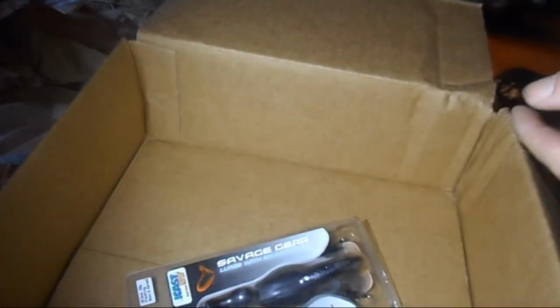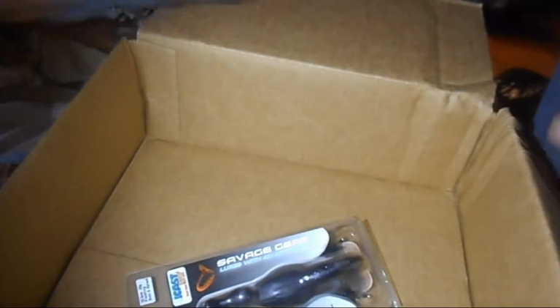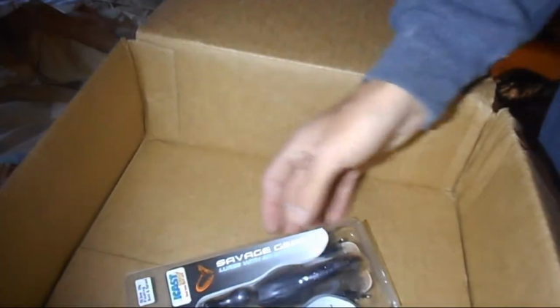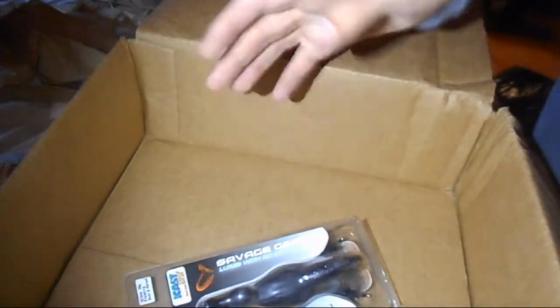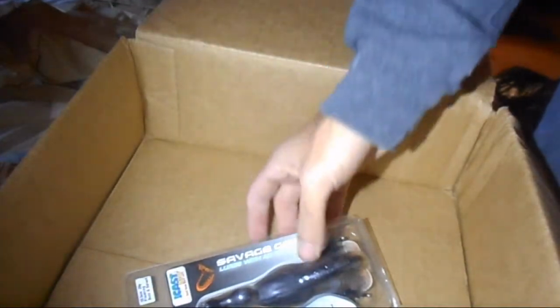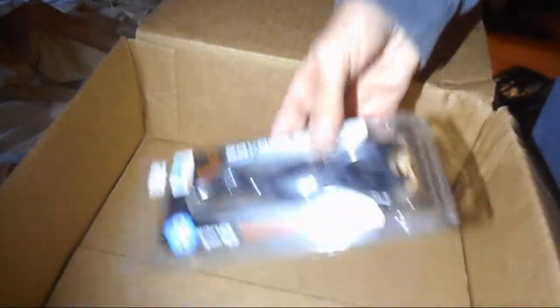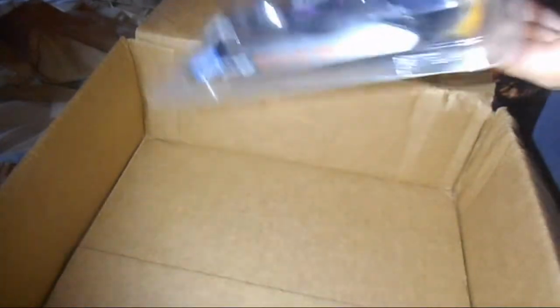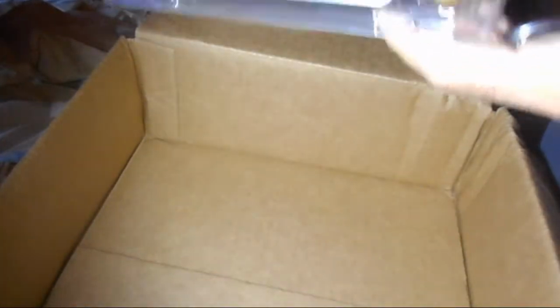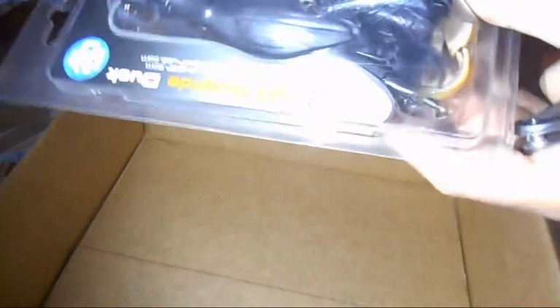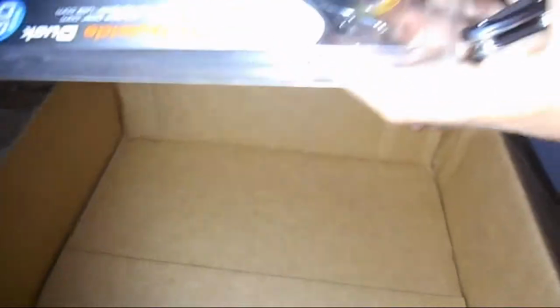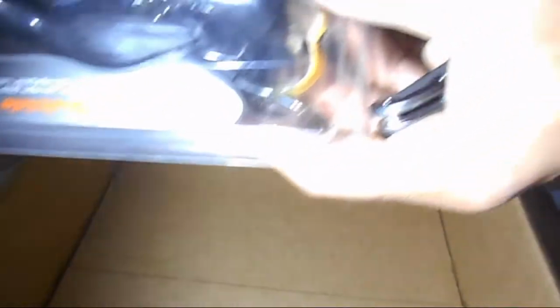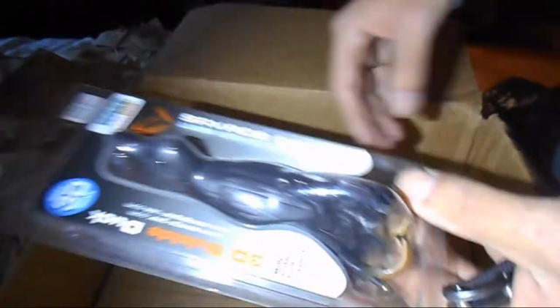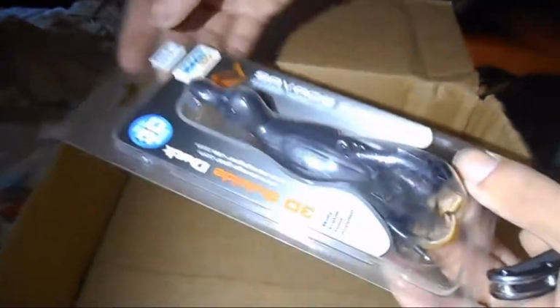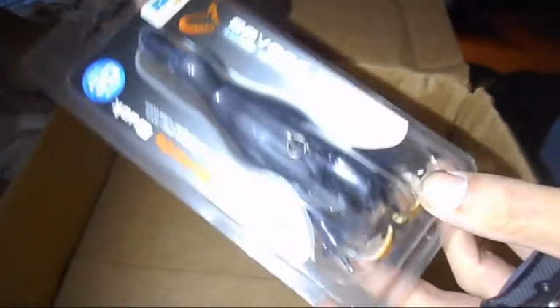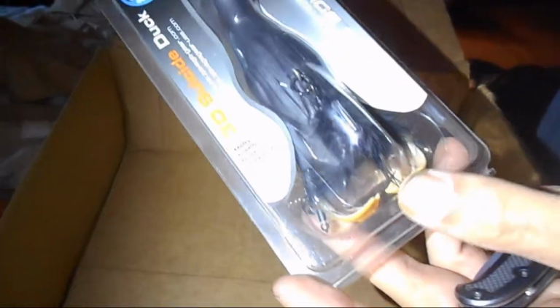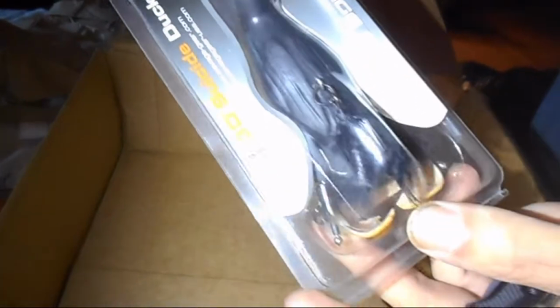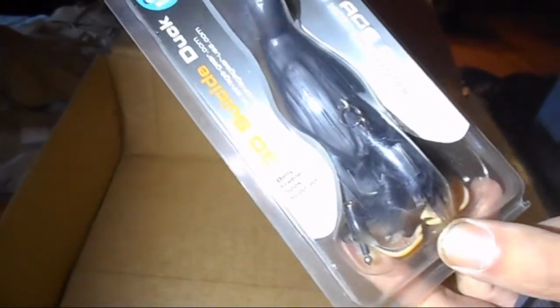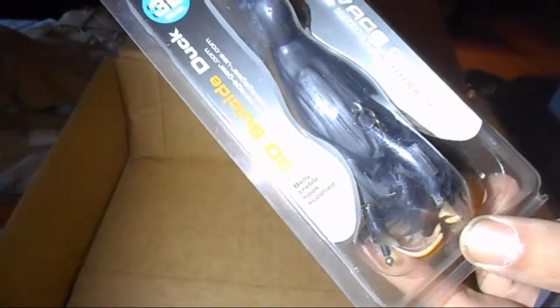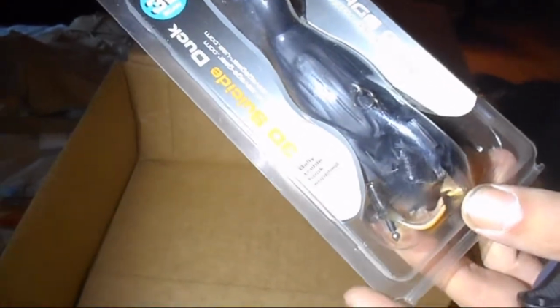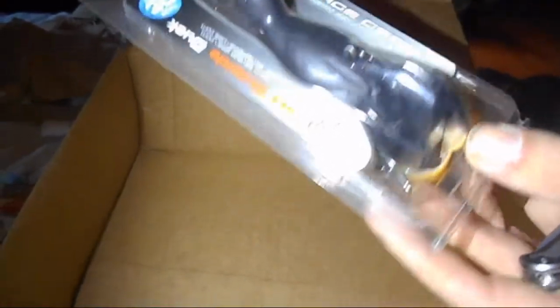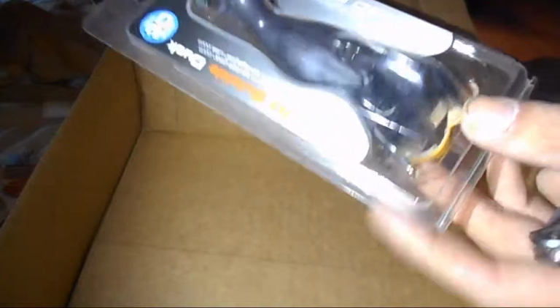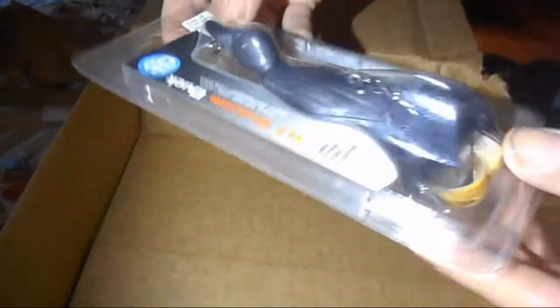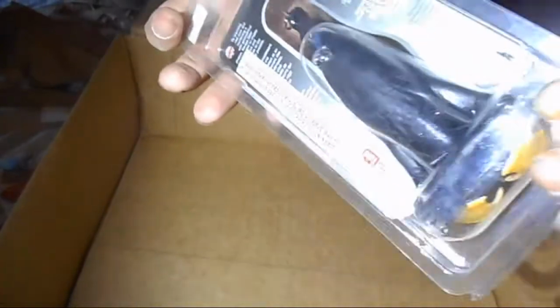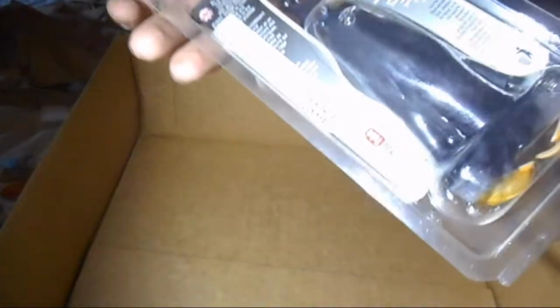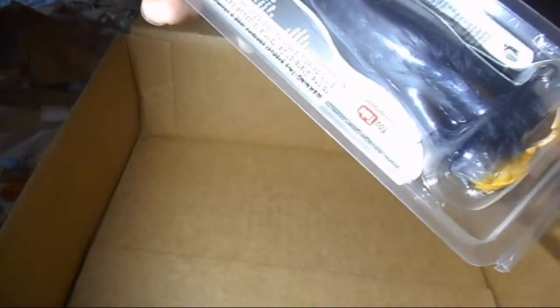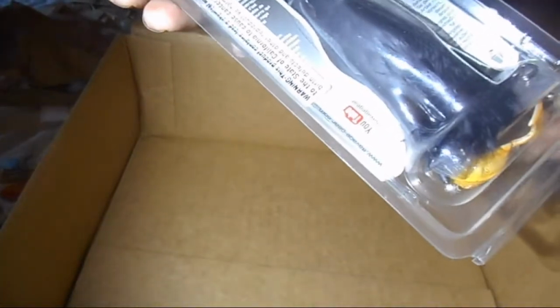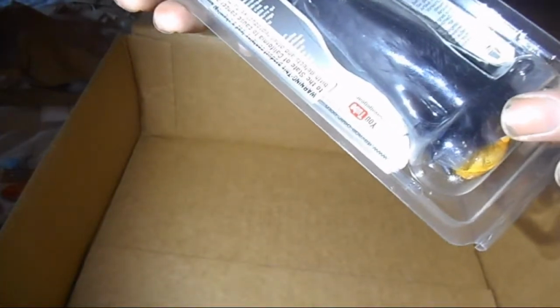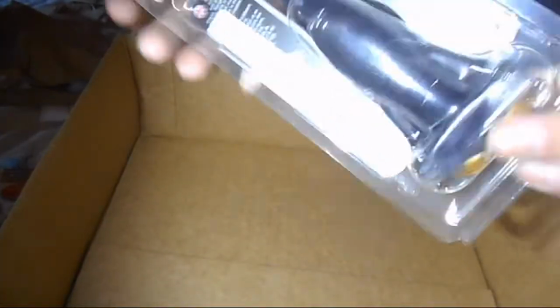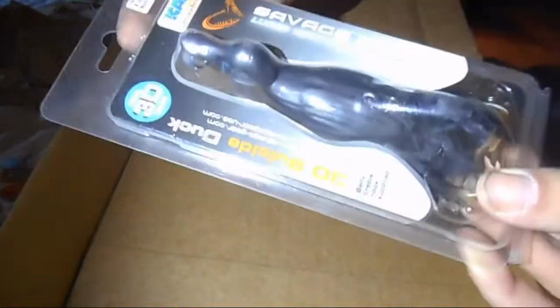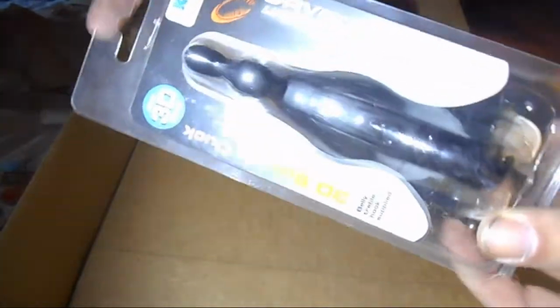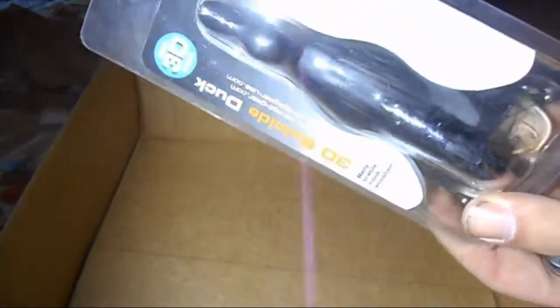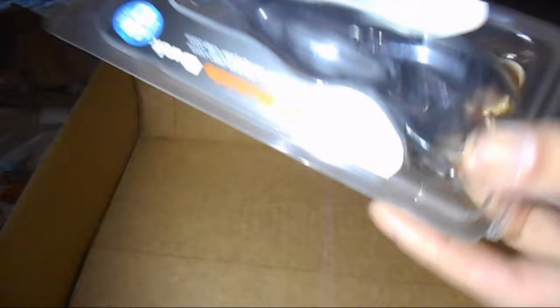Last, they said if they reached their goal of a hundred subscribers and they did, they'd throw in this 3D suicide duck from Savage Gear — which is freaking awesome looking. That is so cool. There it is!